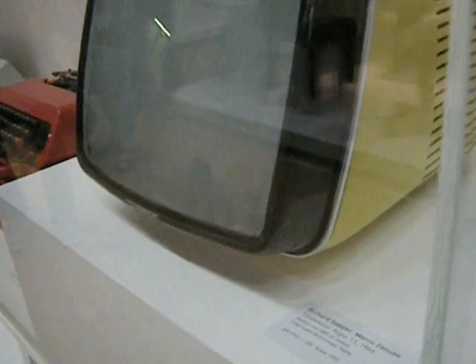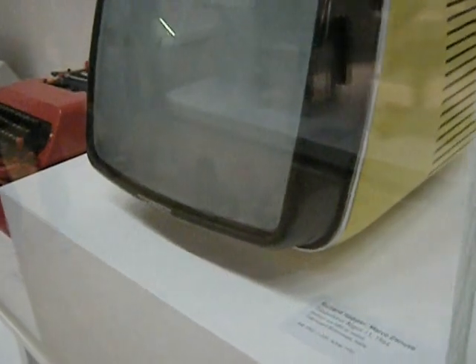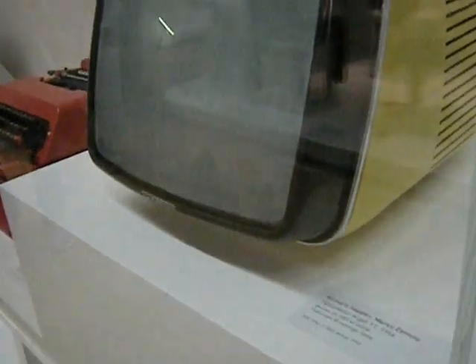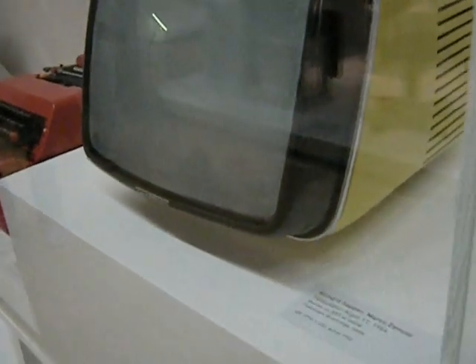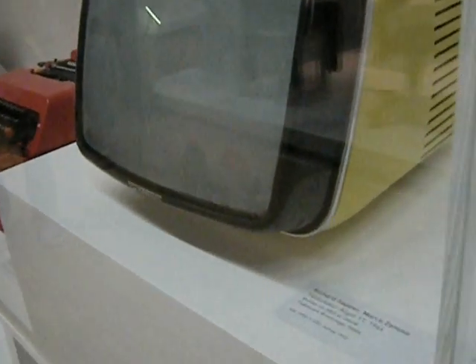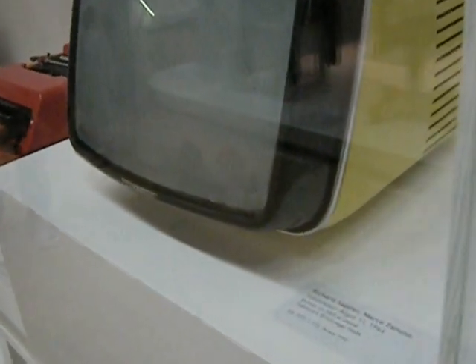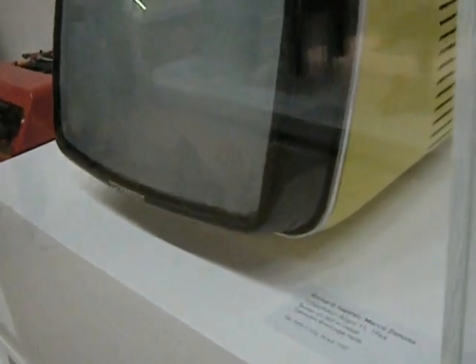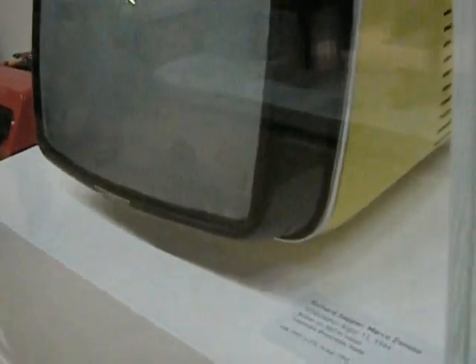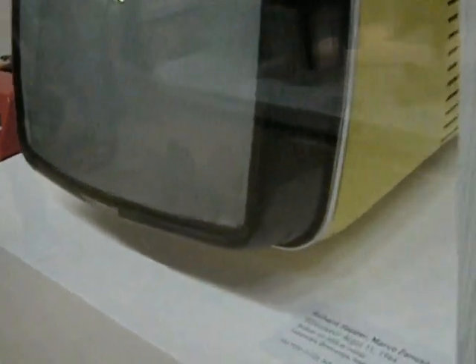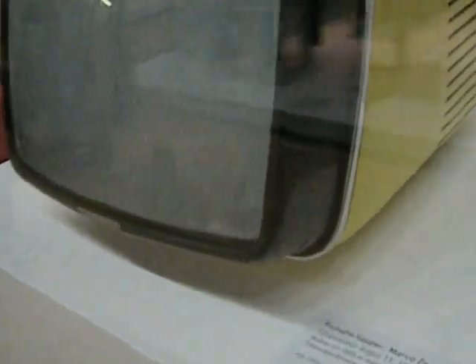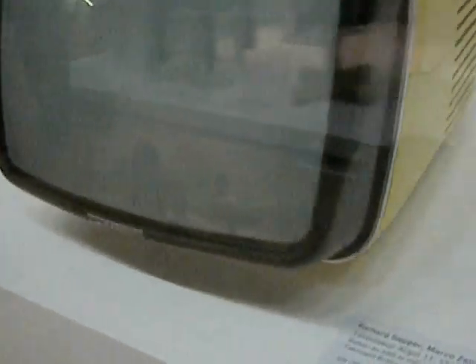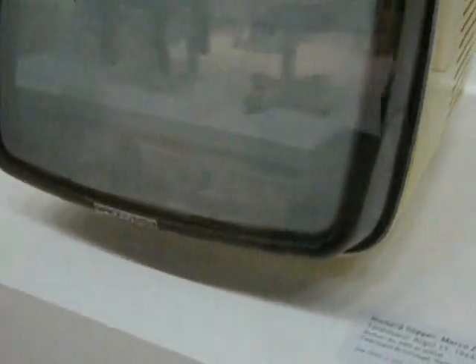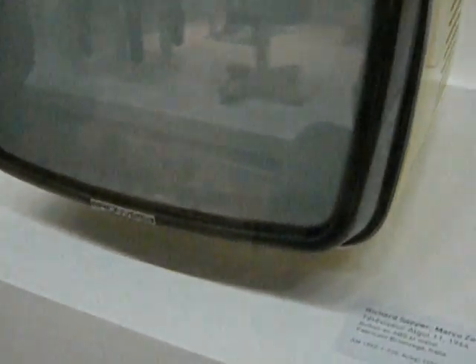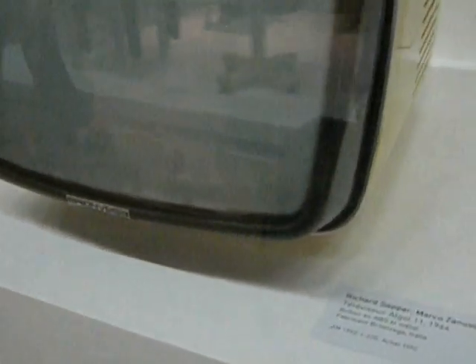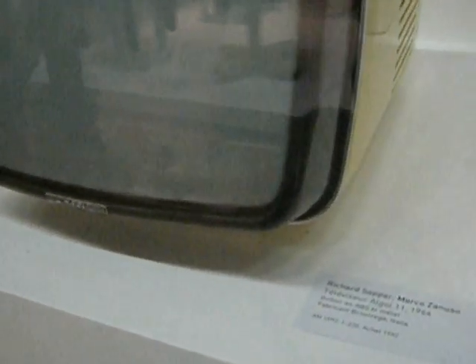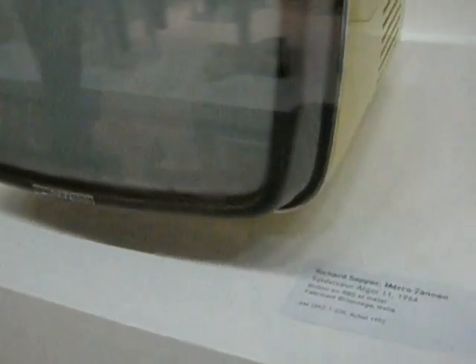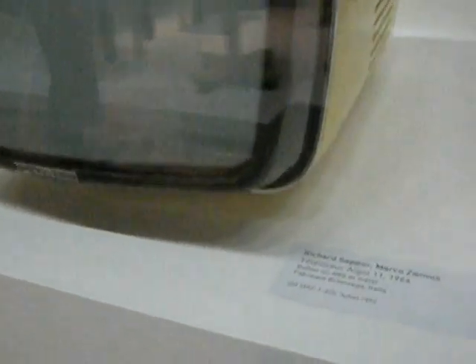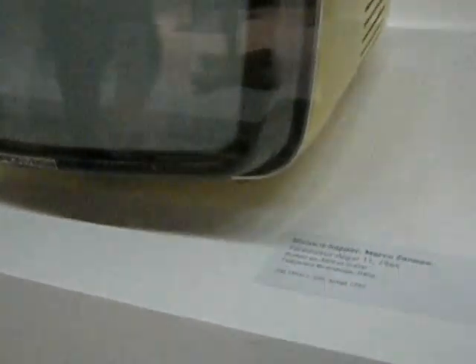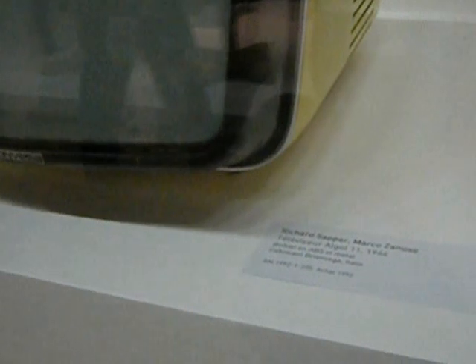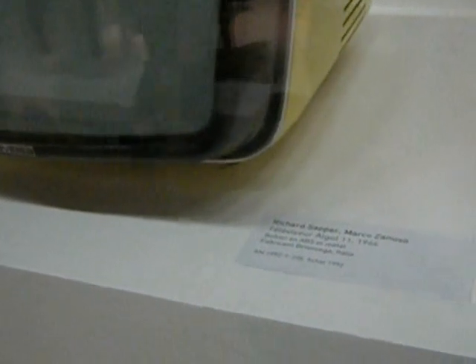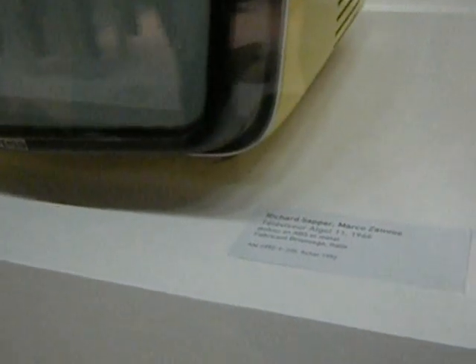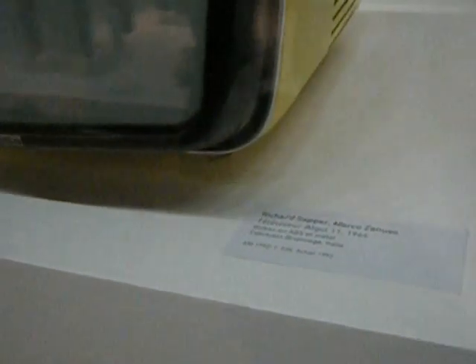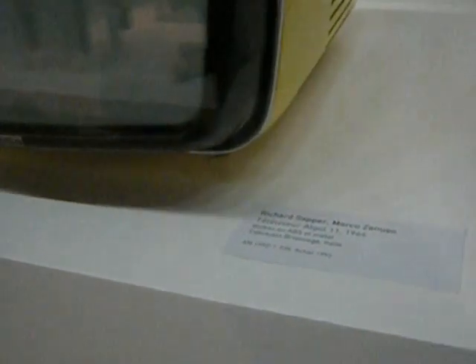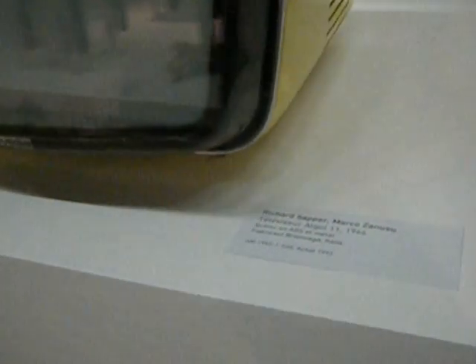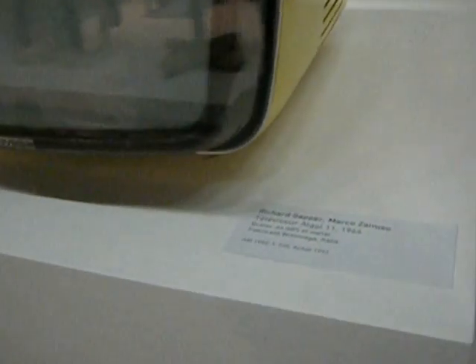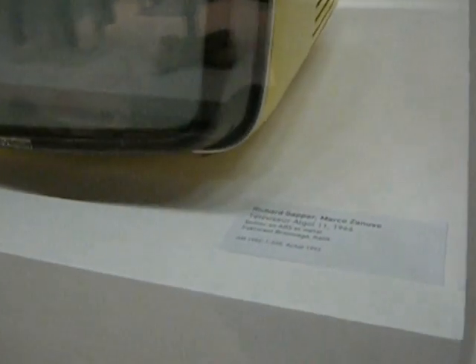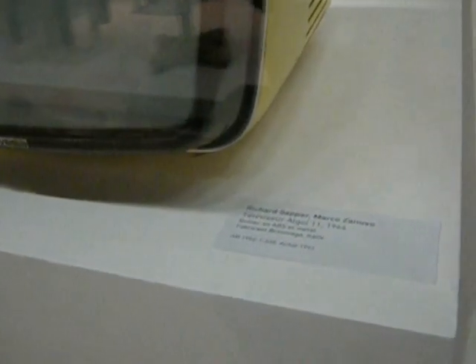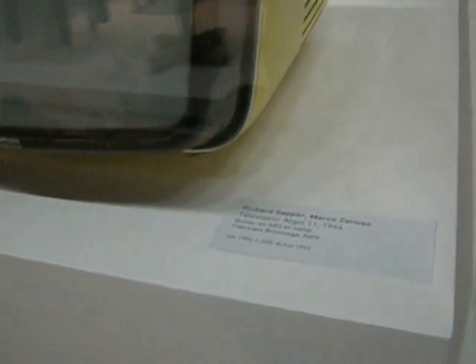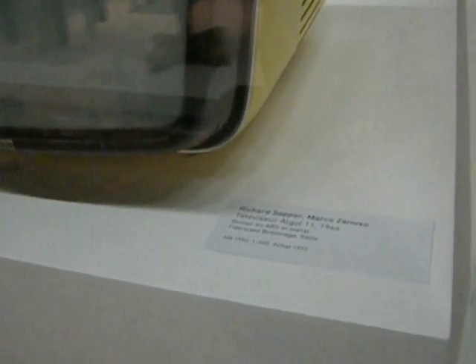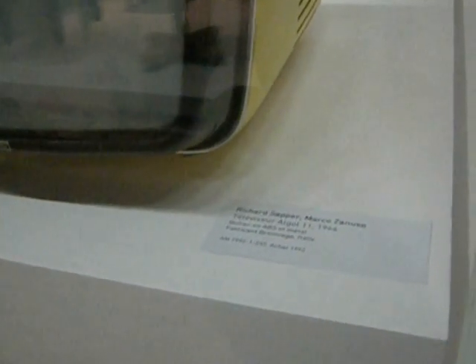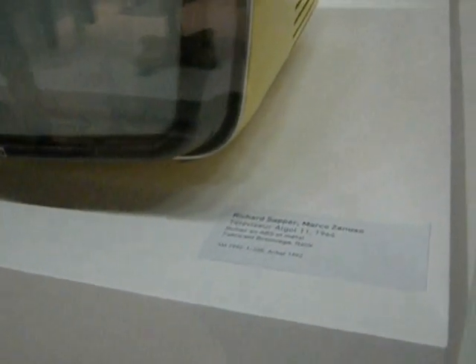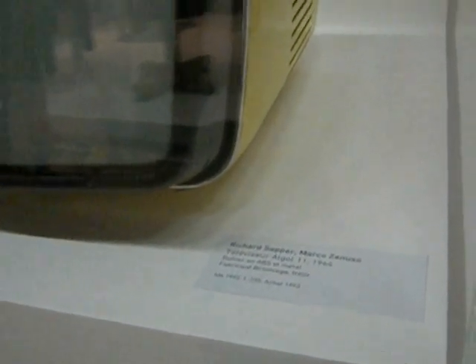I remember I had a little transistor radio from around that period of time. I don't know what happened to it — I guess somebody stole it. It was just such a beautifully designed little thing.